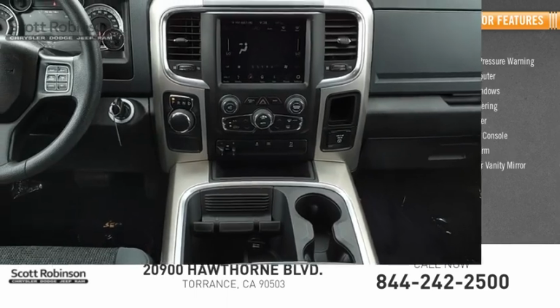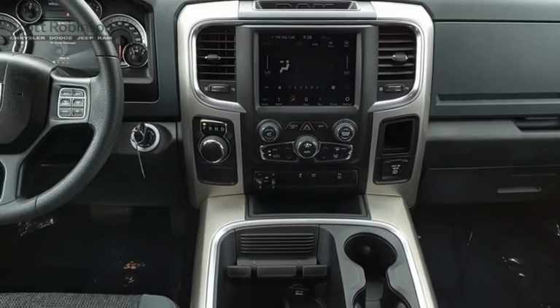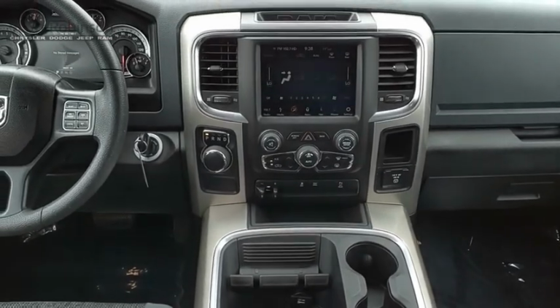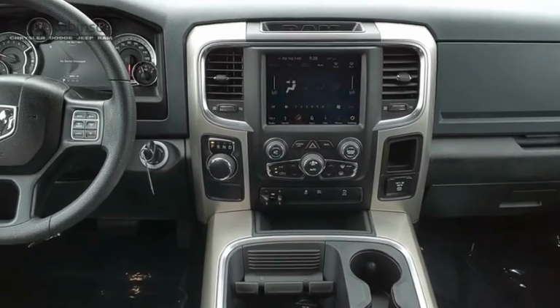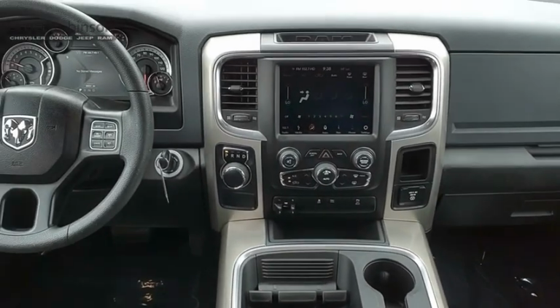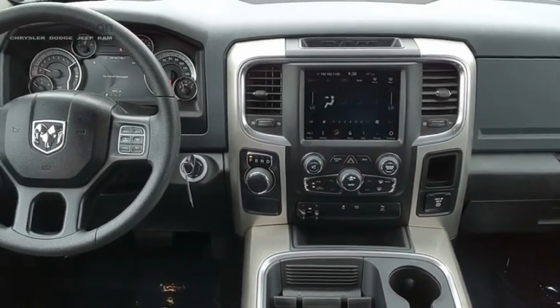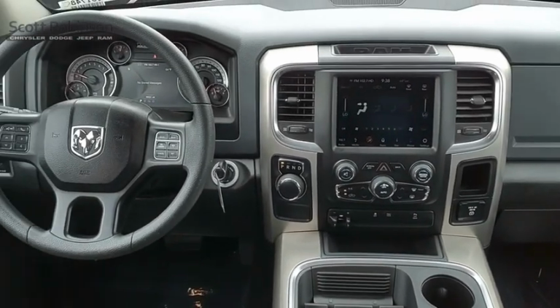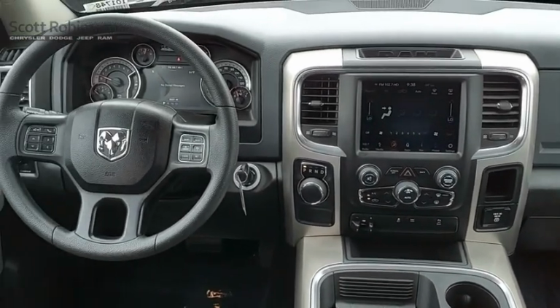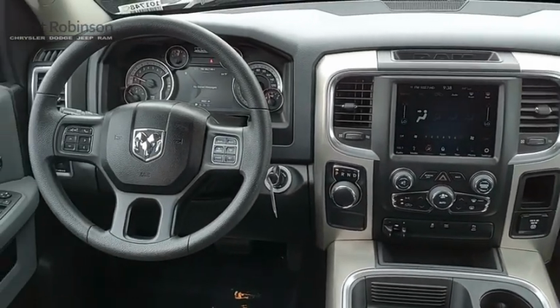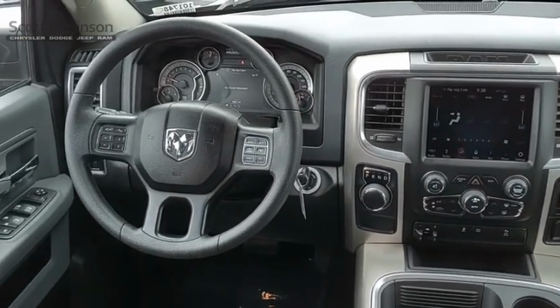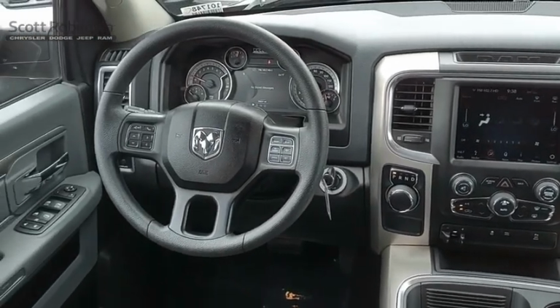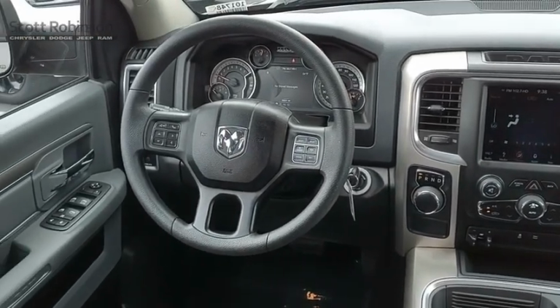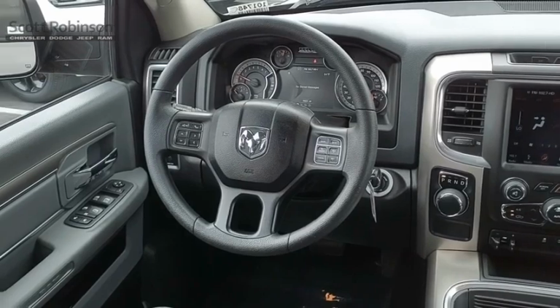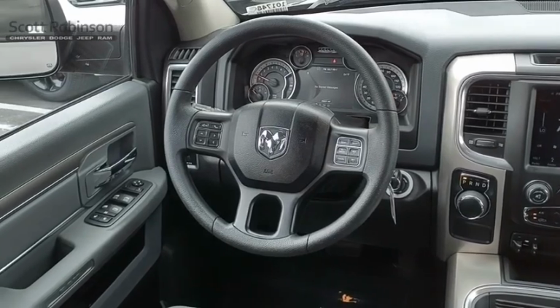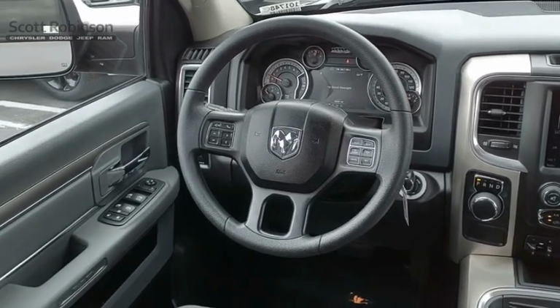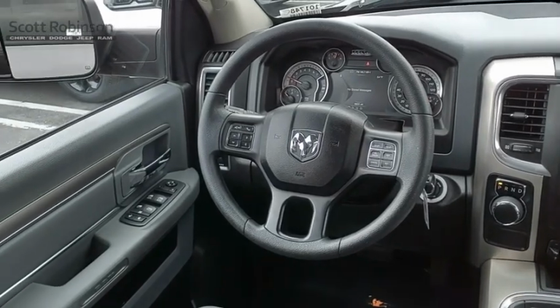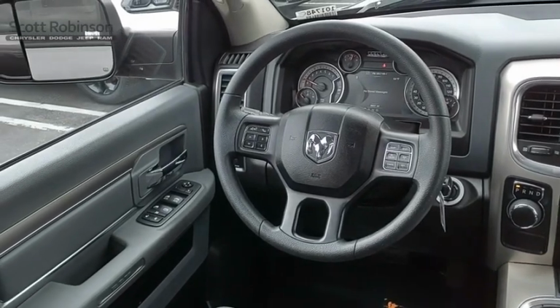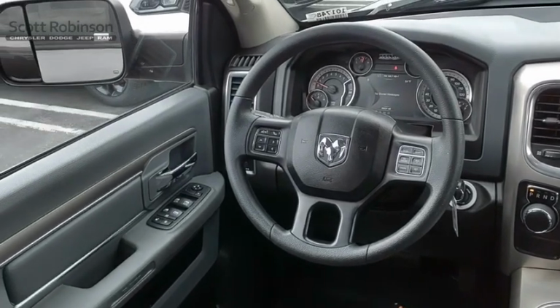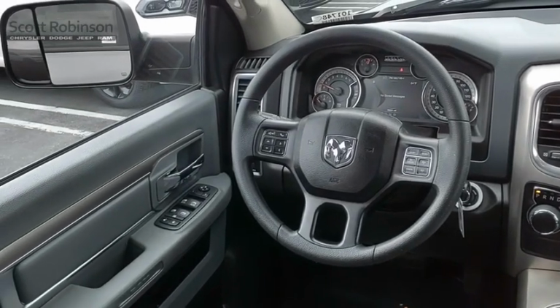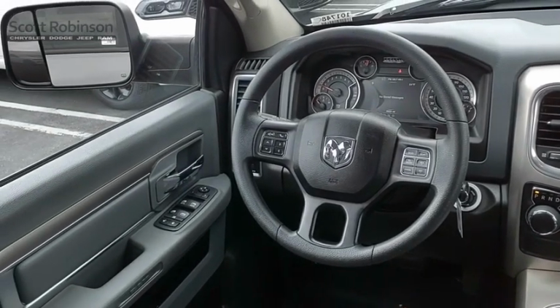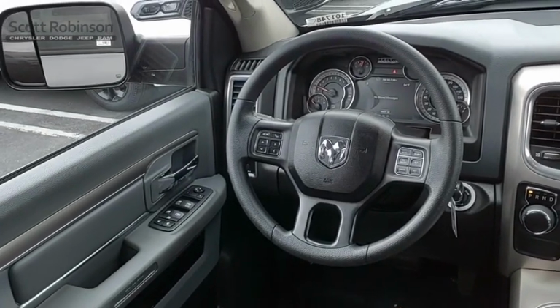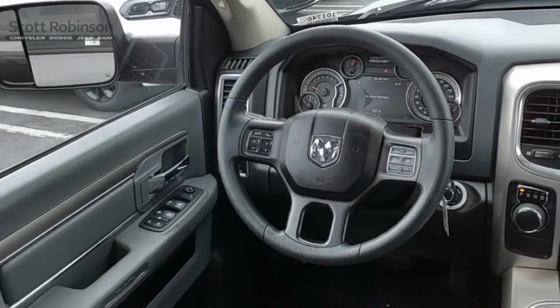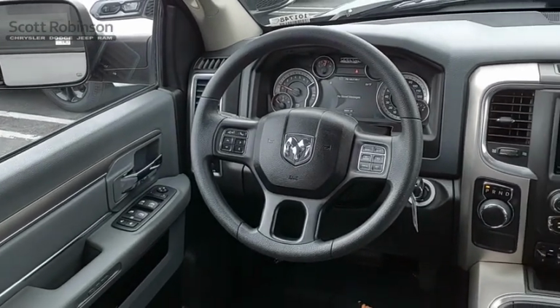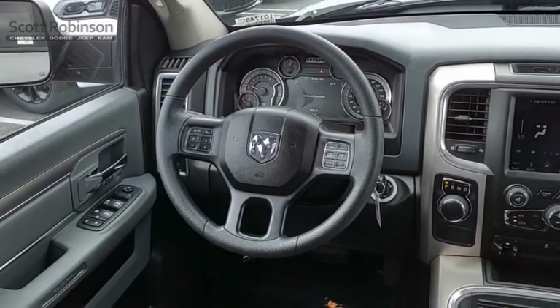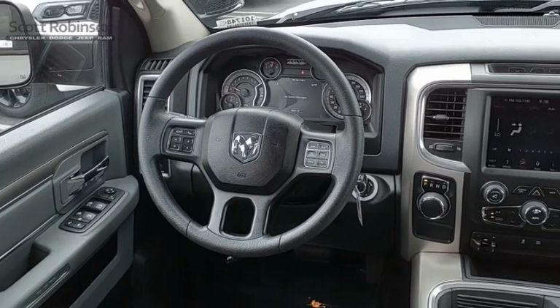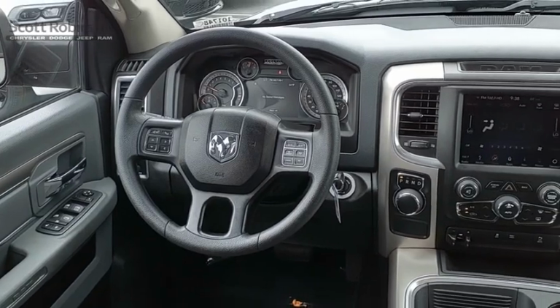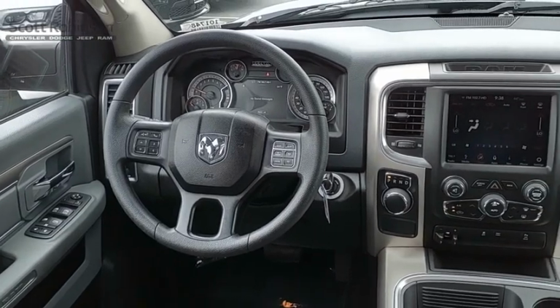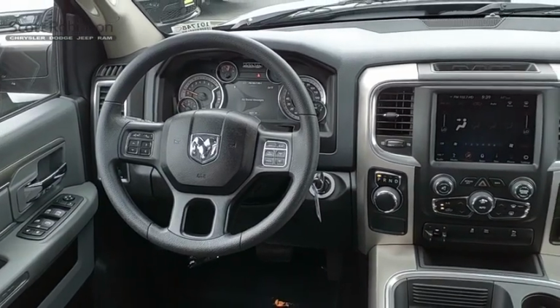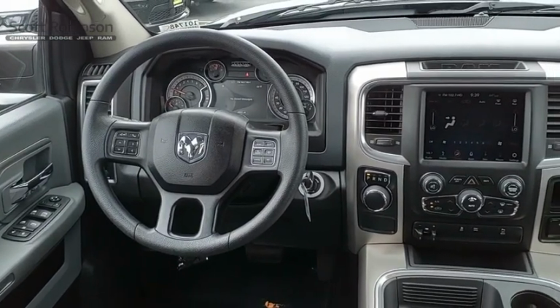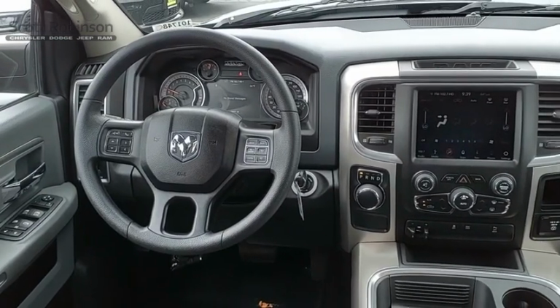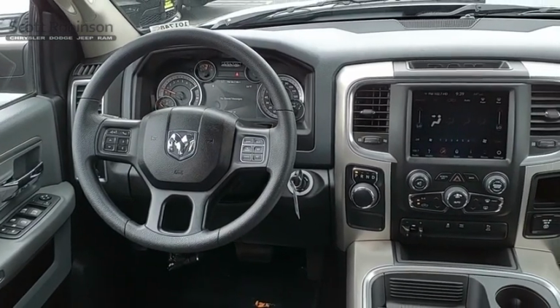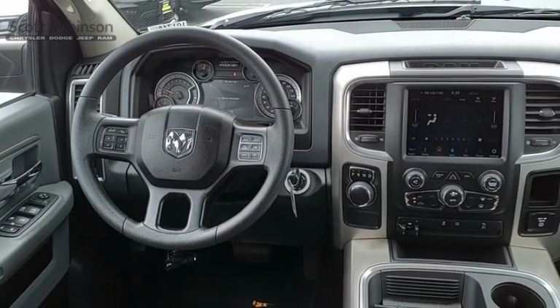Your new ride is just a phone call away.